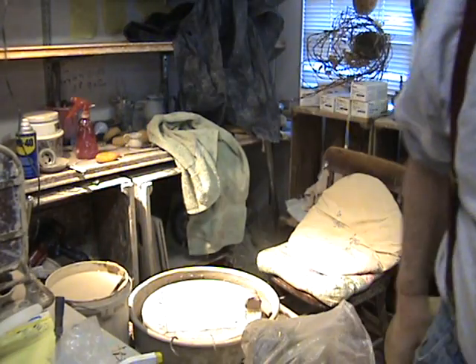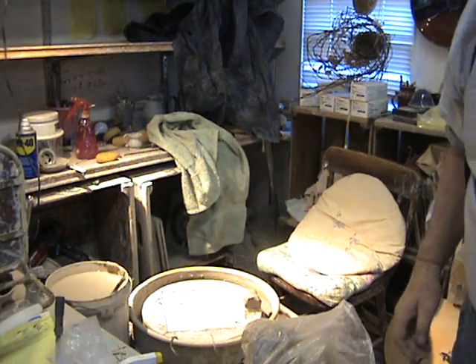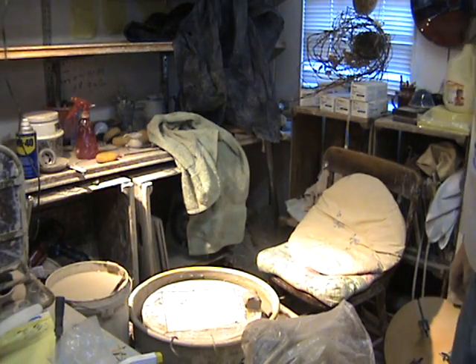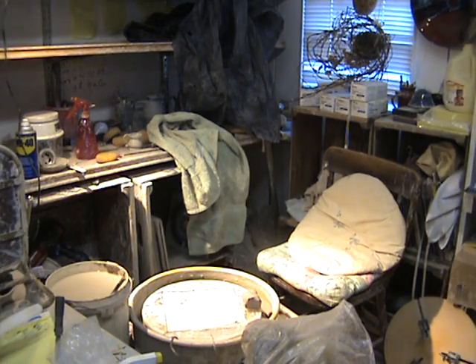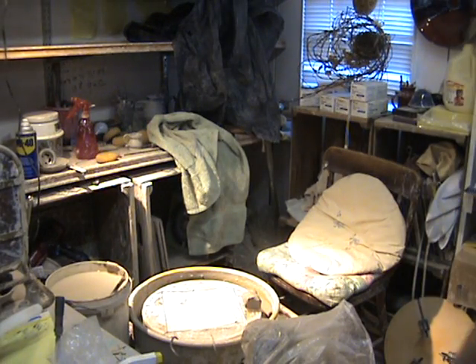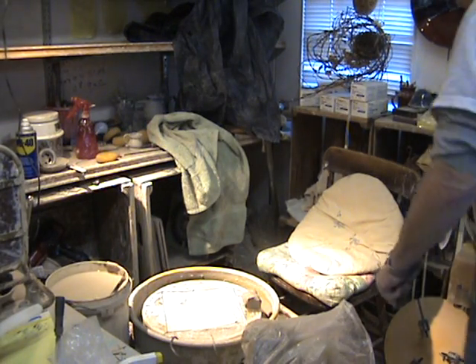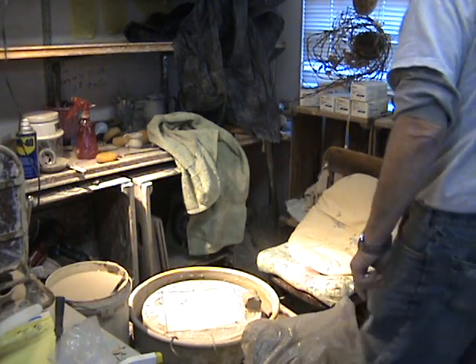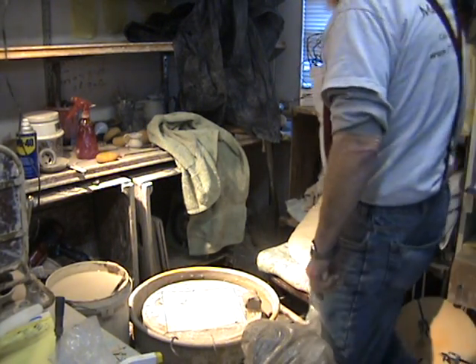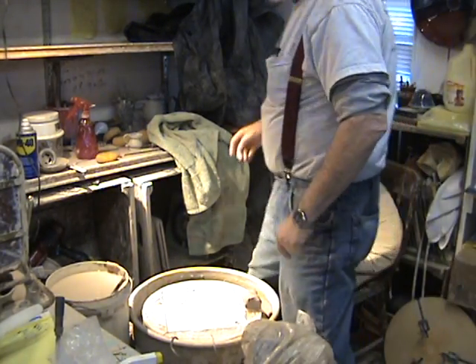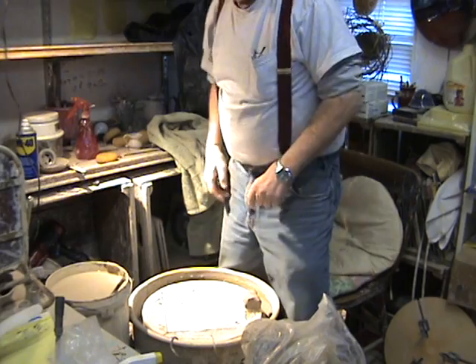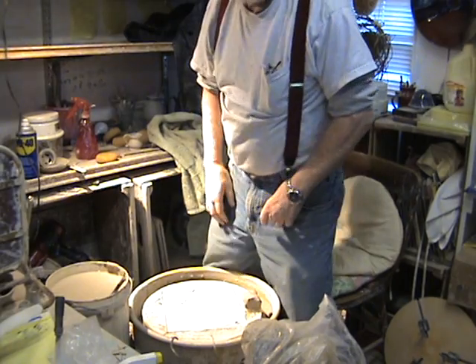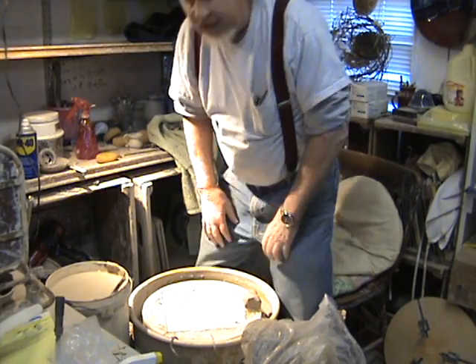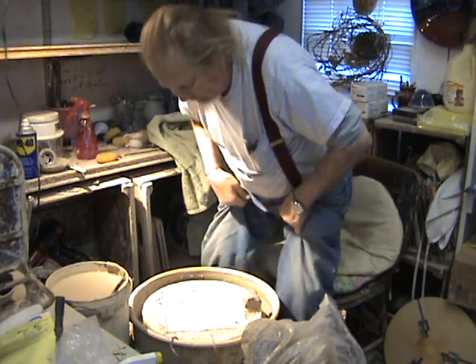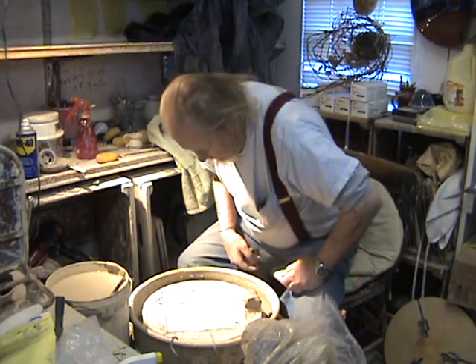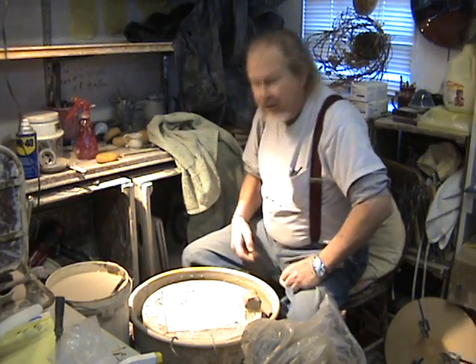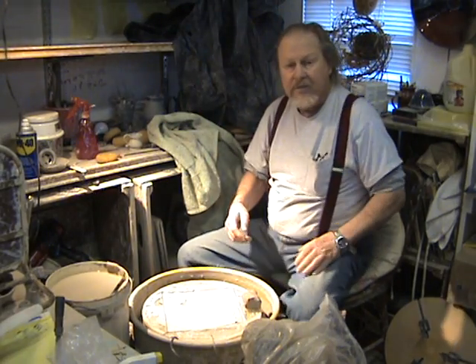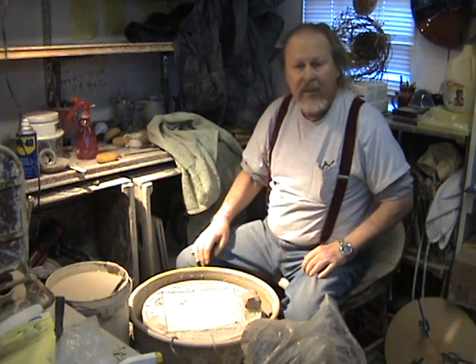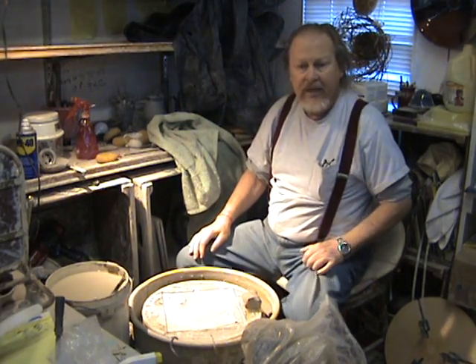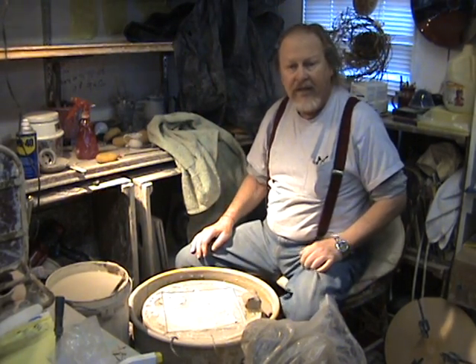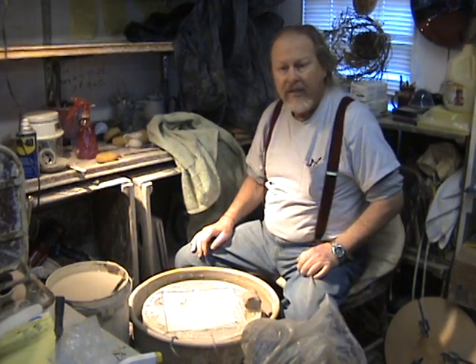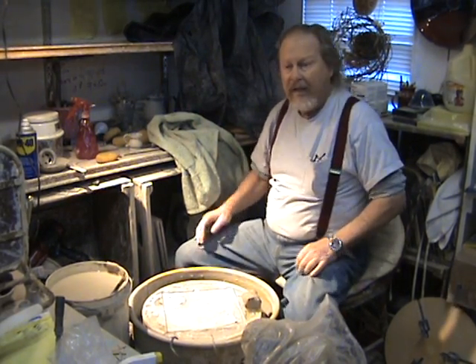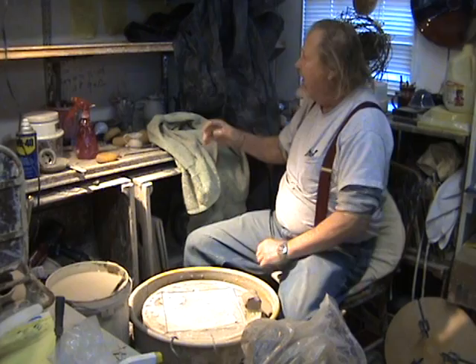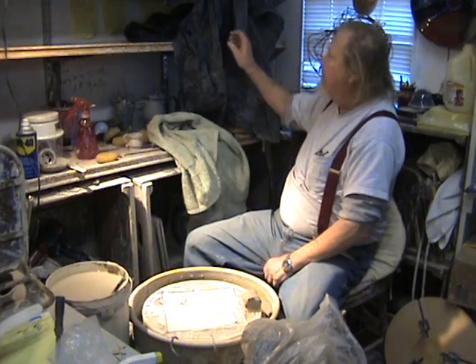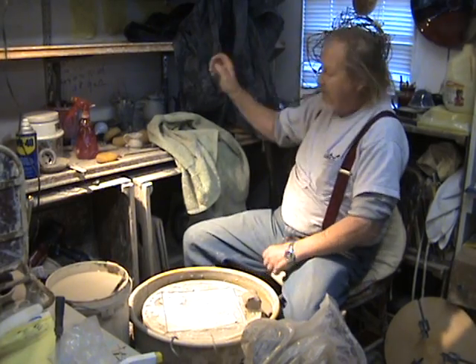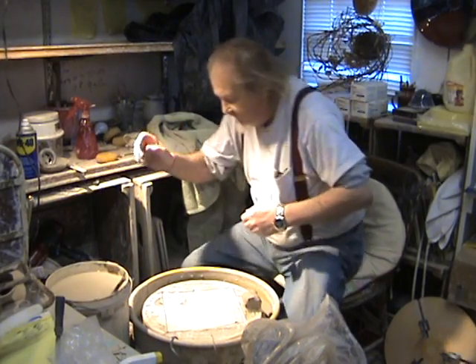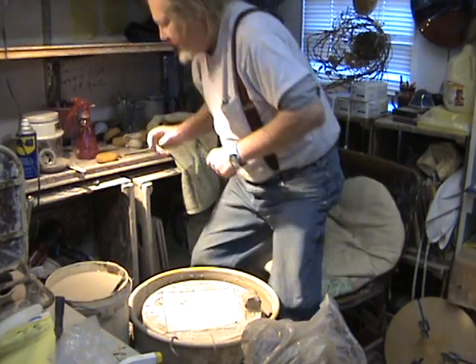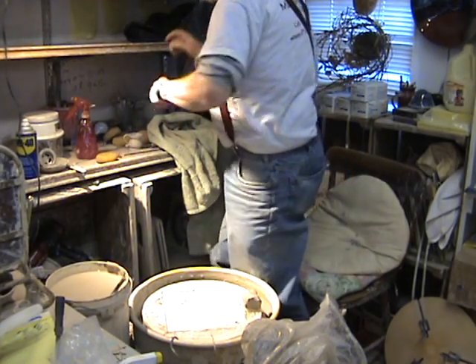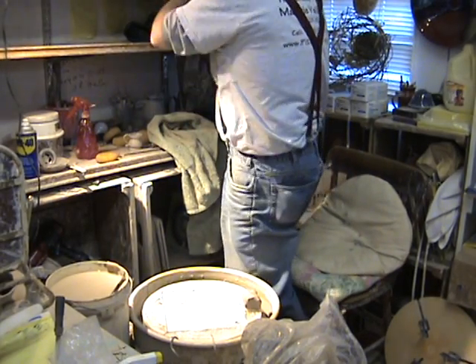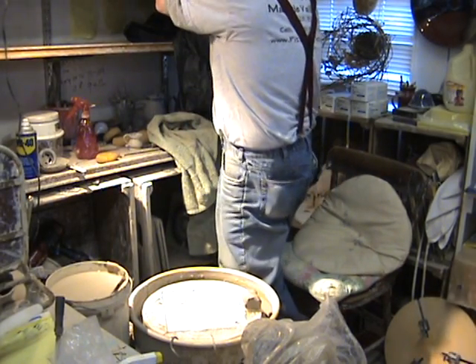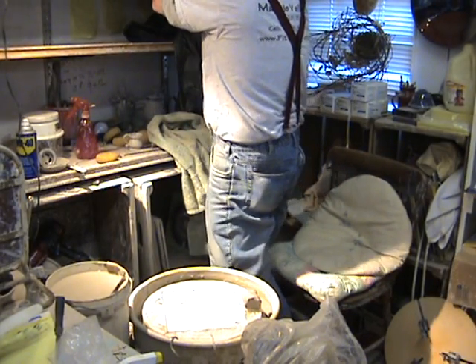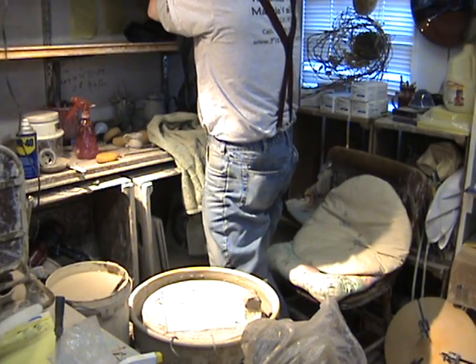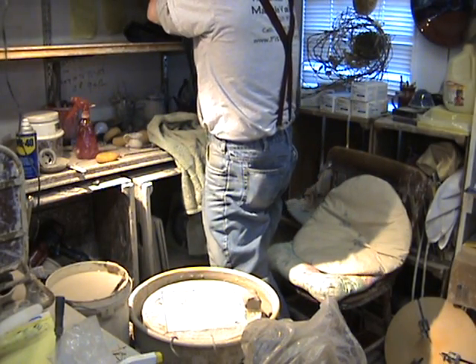Hi everybody, it's Pit of the Potter. We started doing a small picture yesterday, and I've got it right up here on the shelf. It's about good leather hard.